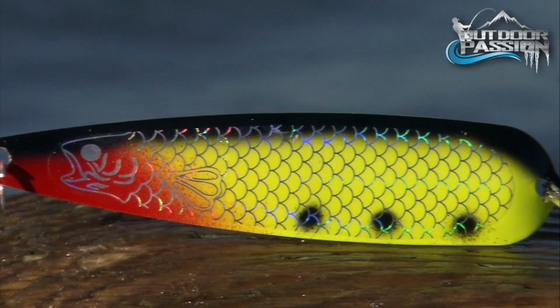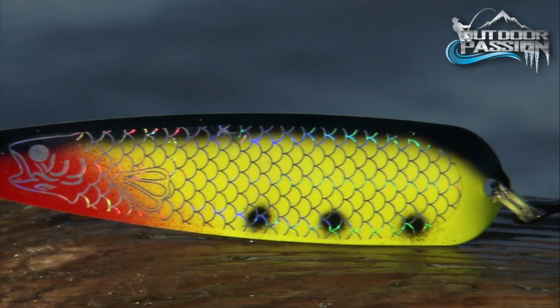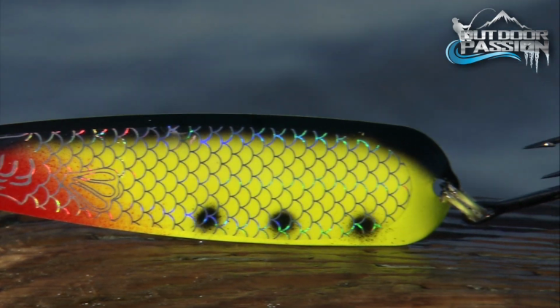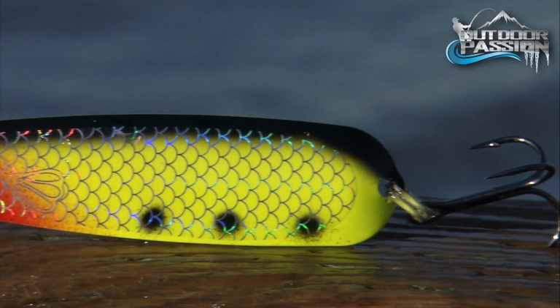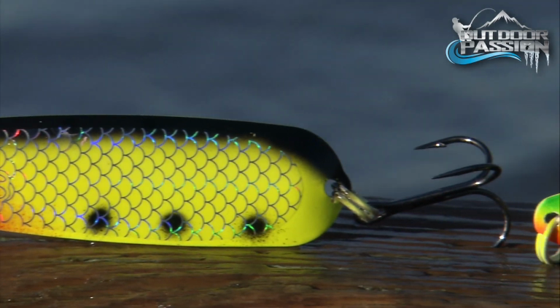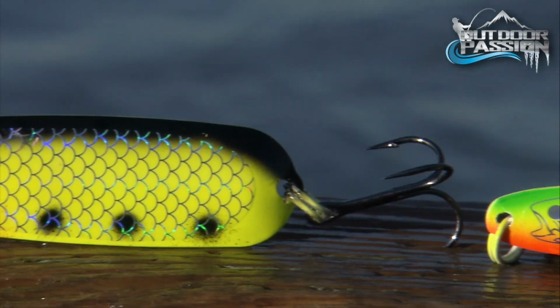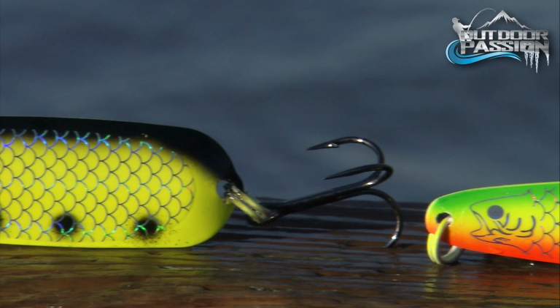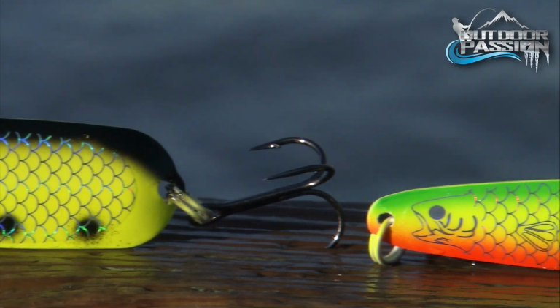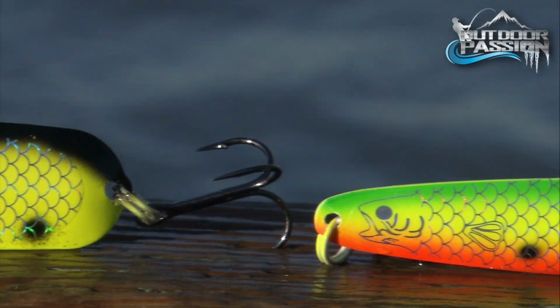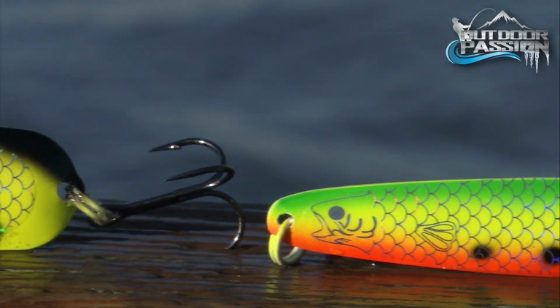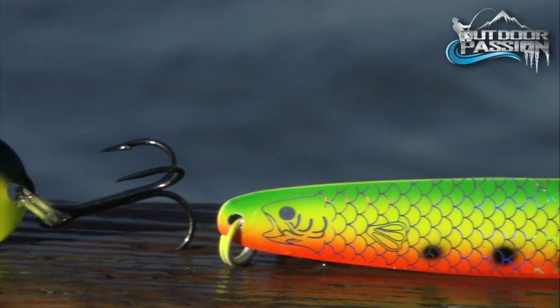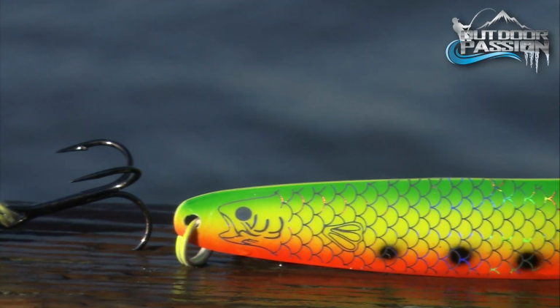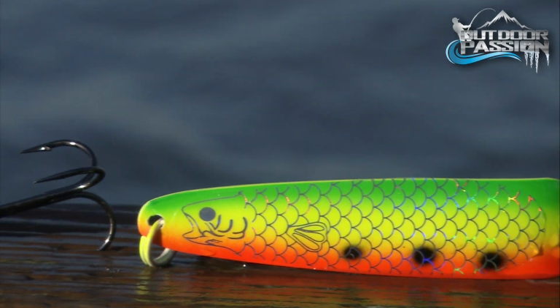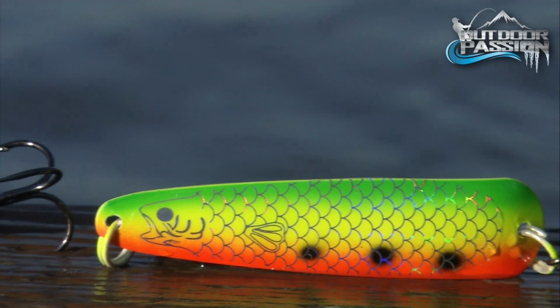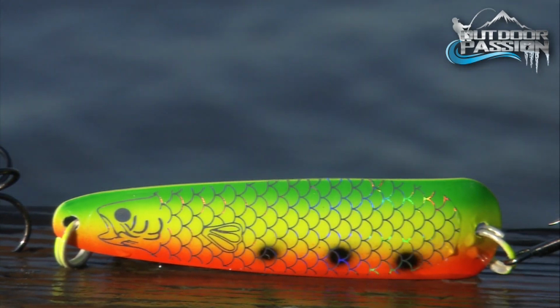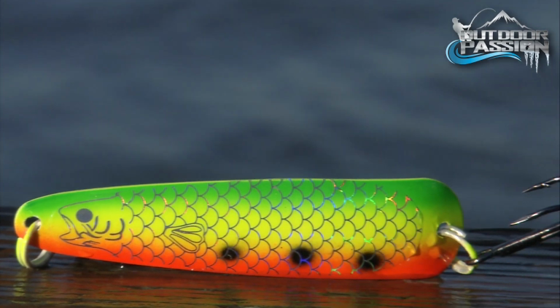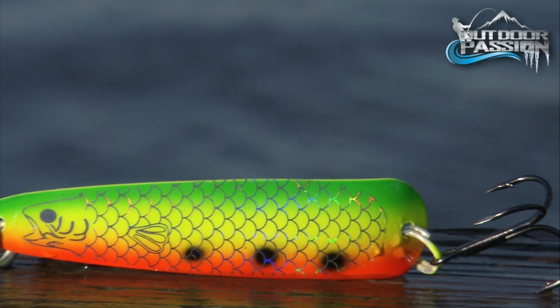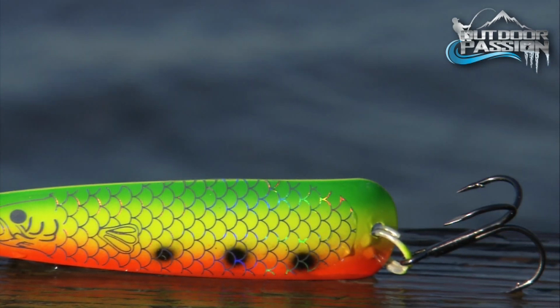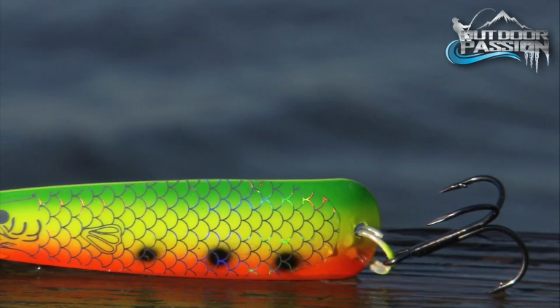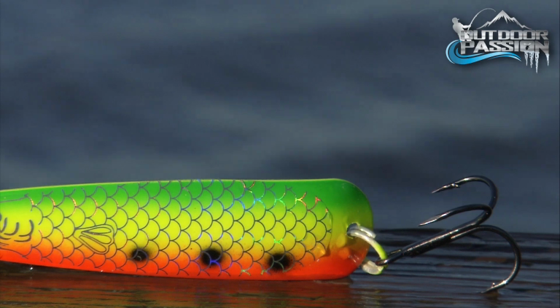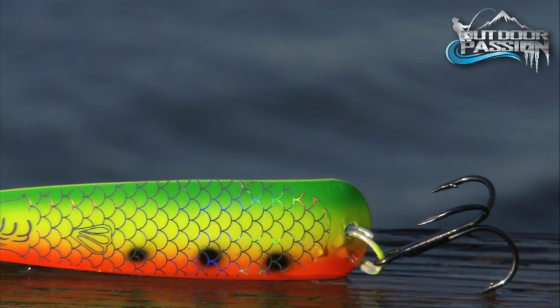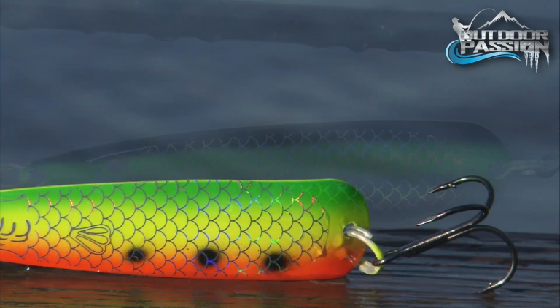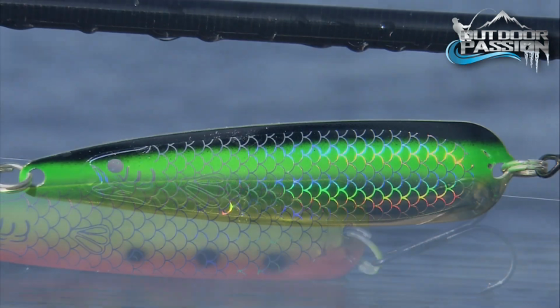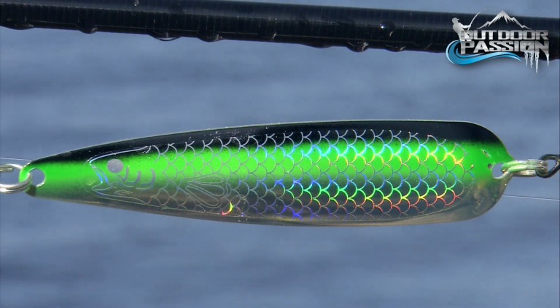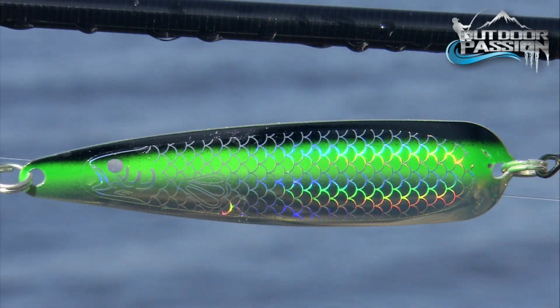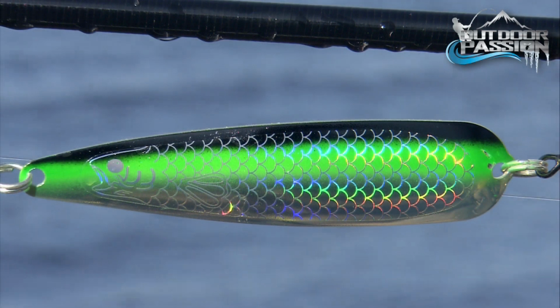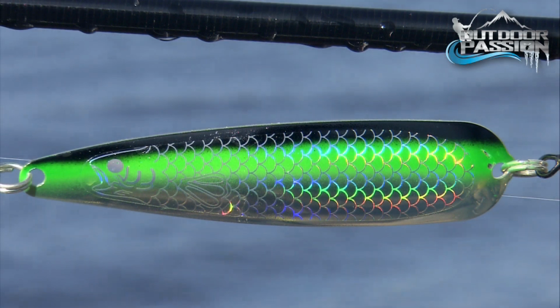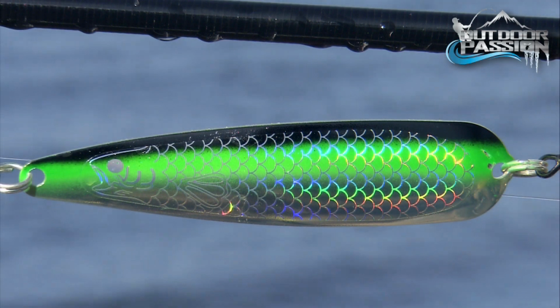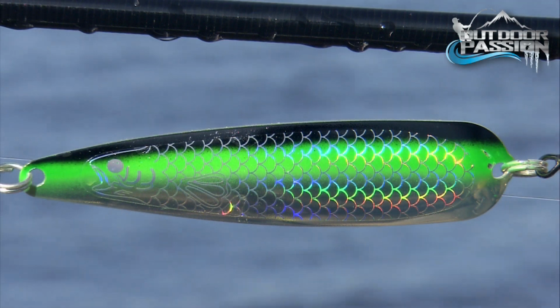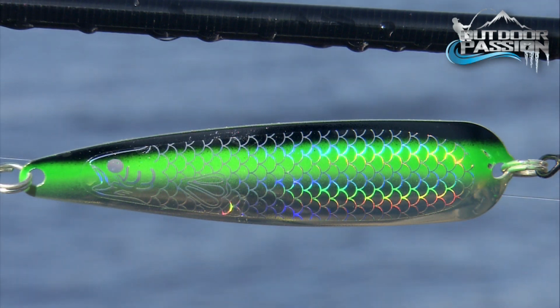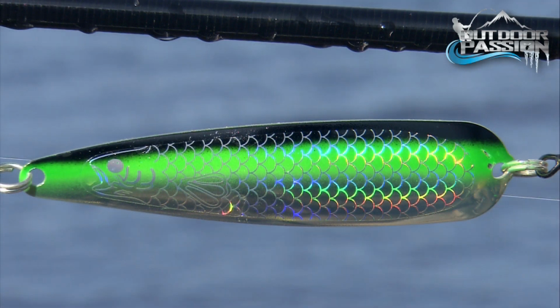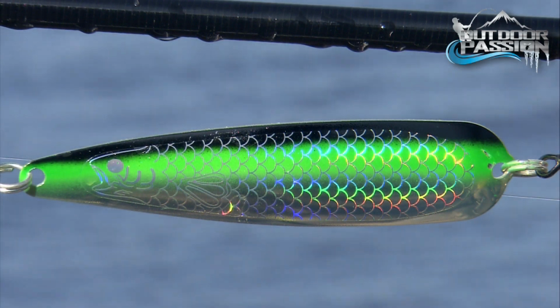One of our old favorites, the Williams Quicksilver Wobbling Spoon, is back in production due to increasing popular demand. It was redesigned and improved to provide even more deadly action.